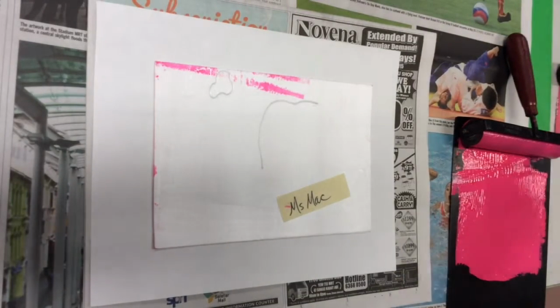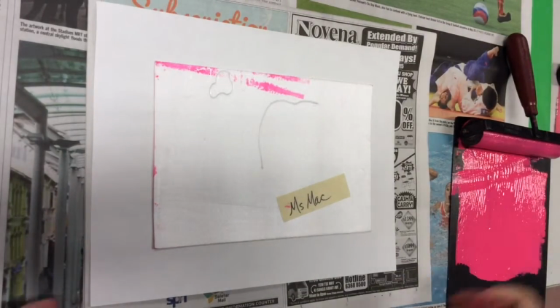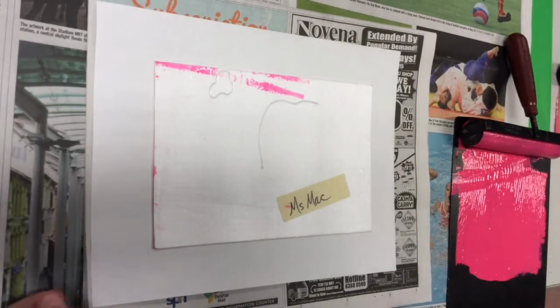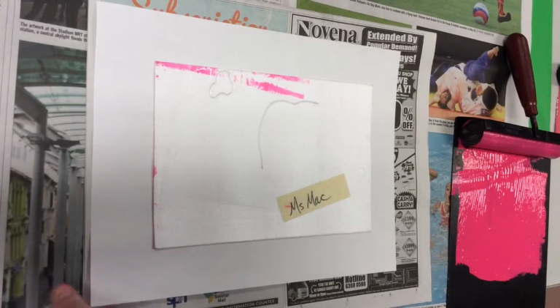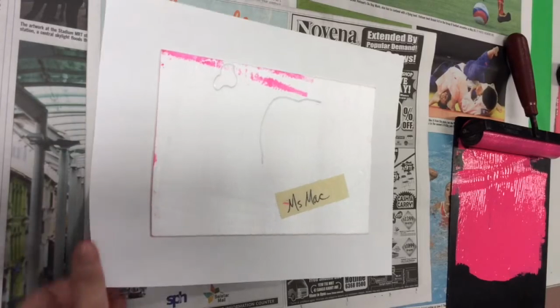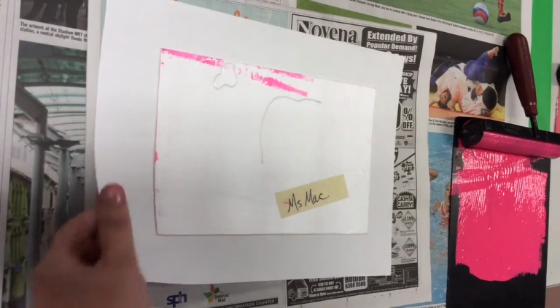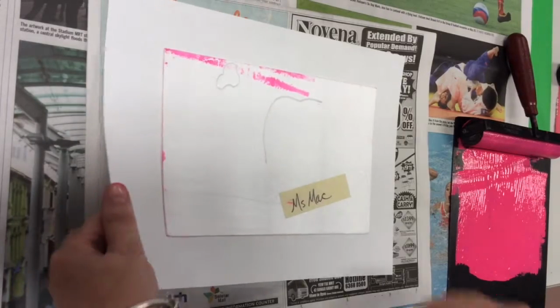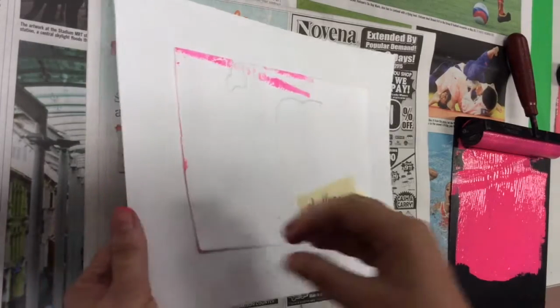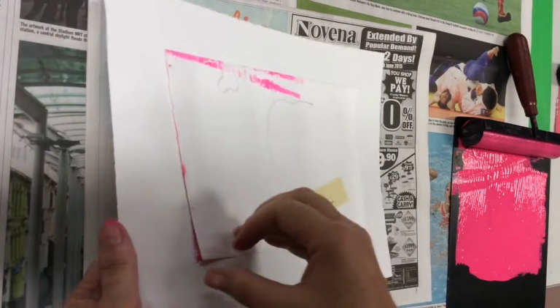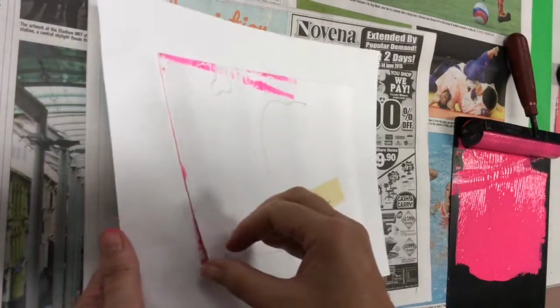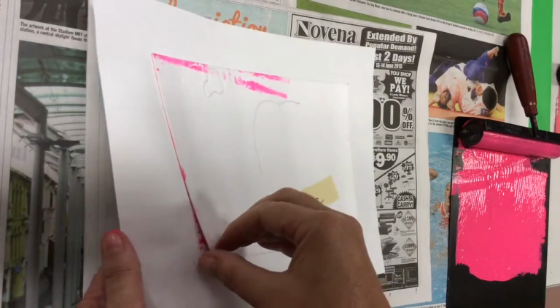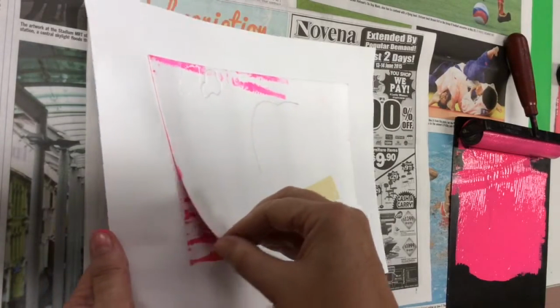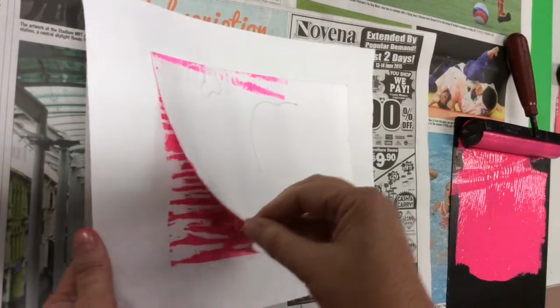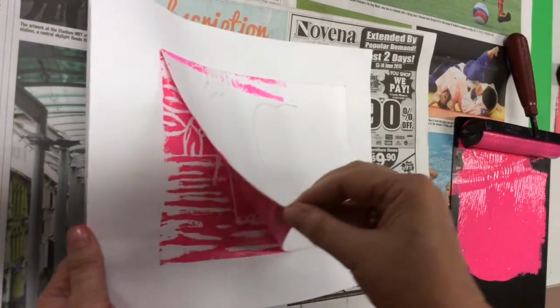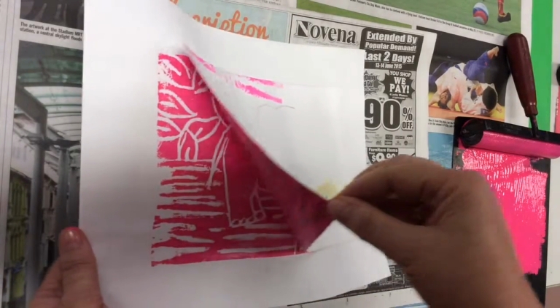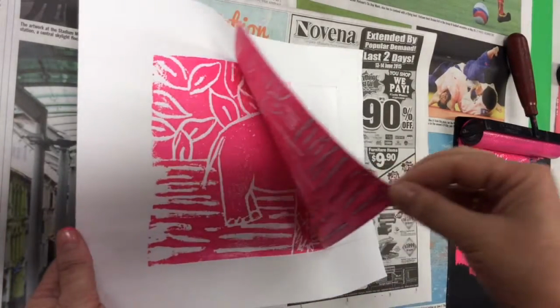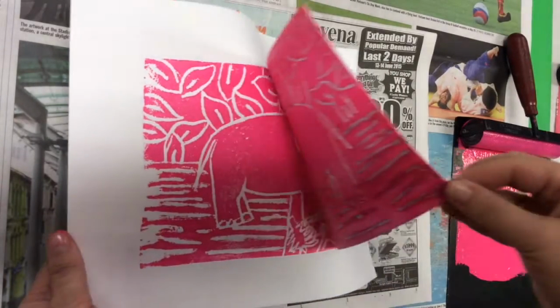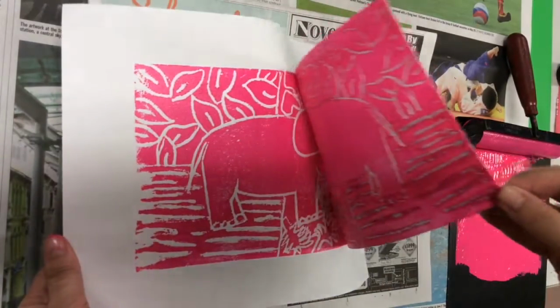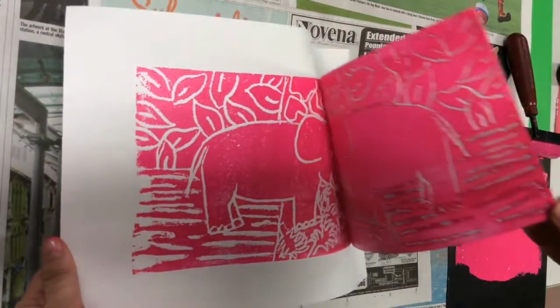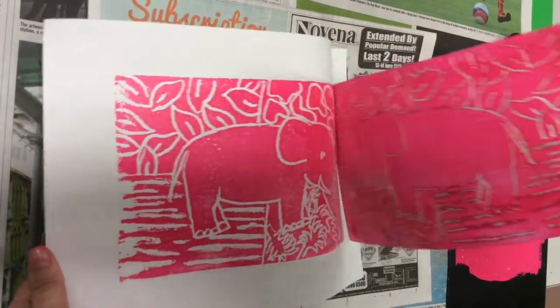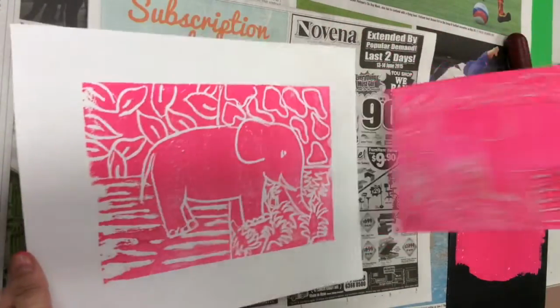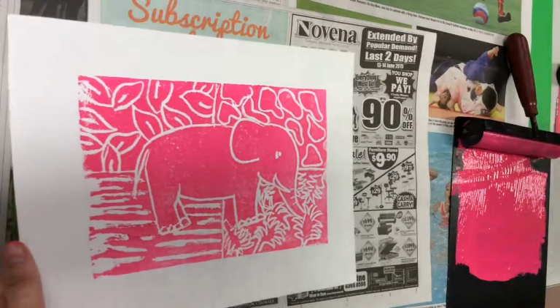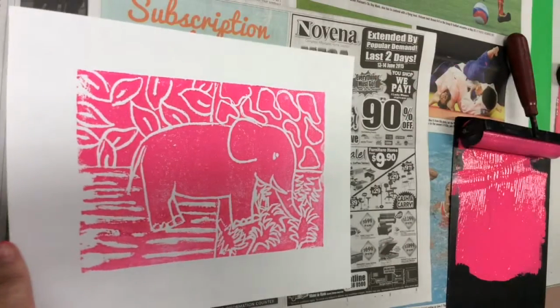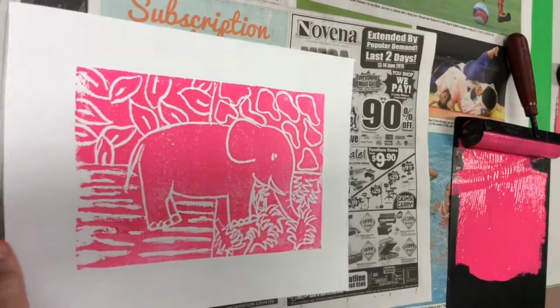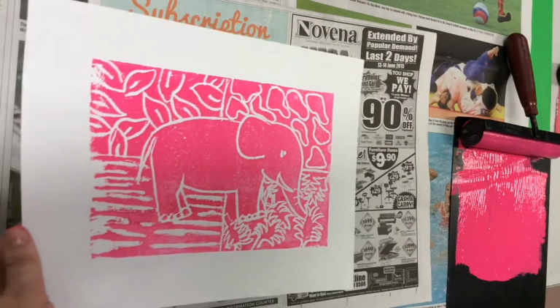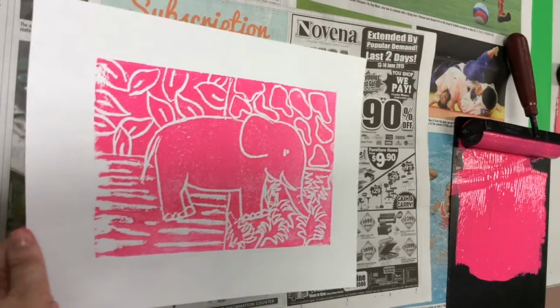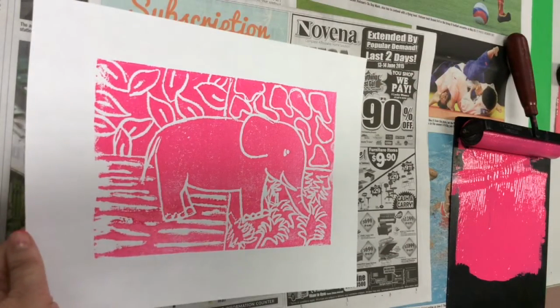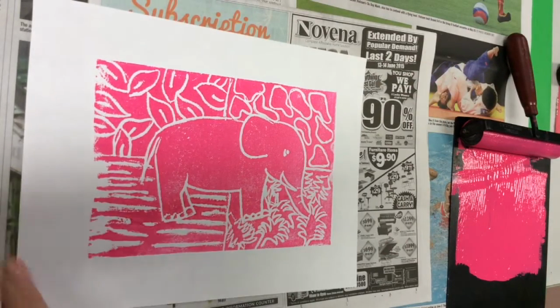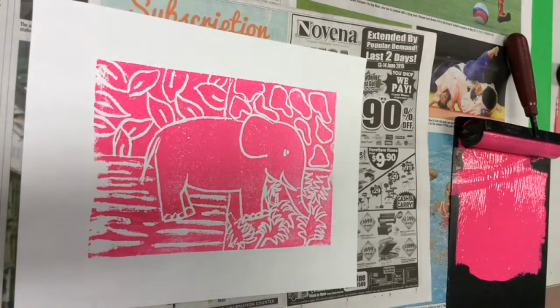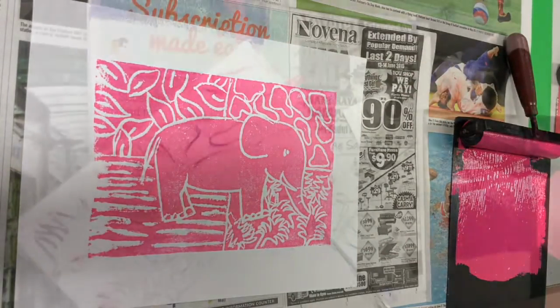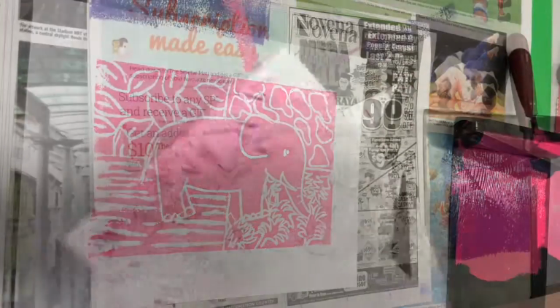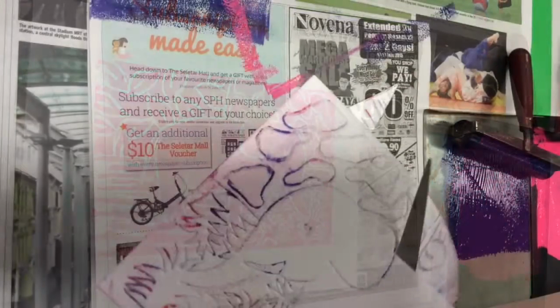Make sure that you get right into the corners and that you do it evenly. Are you ready? Let's see what we've got. Very carefully peel the printing plate over — and you've got one pink elephant.